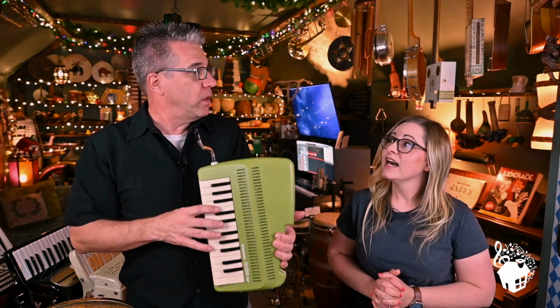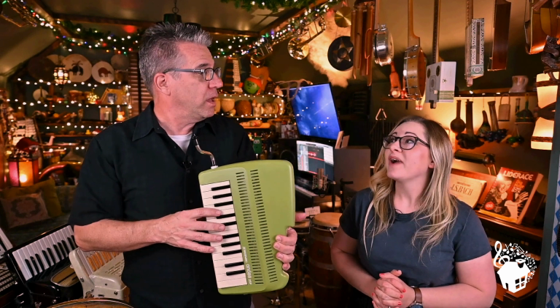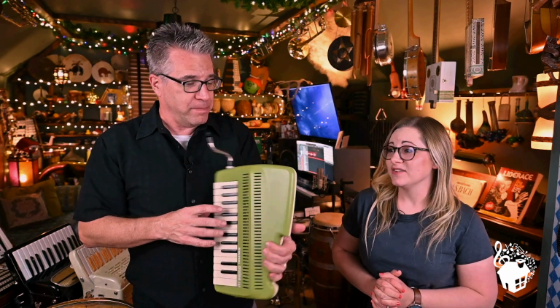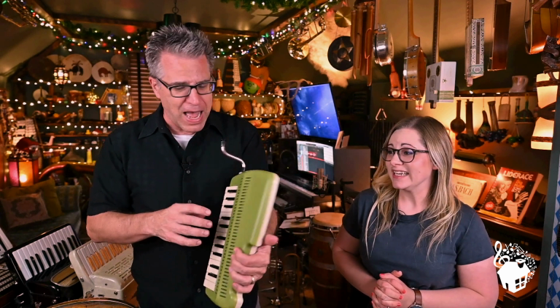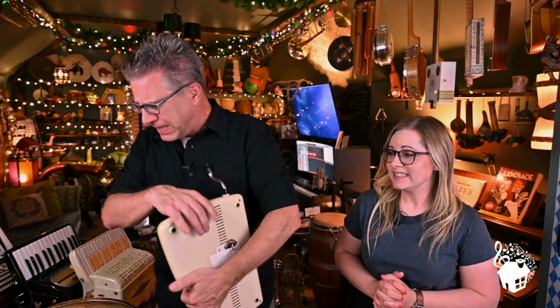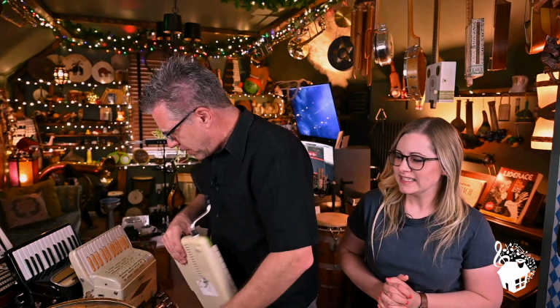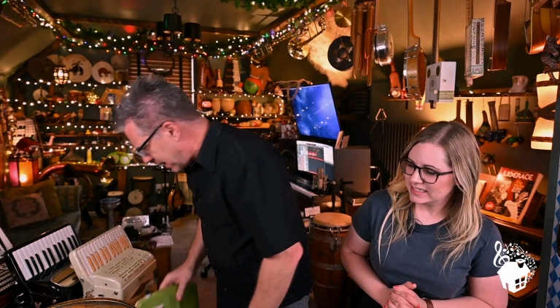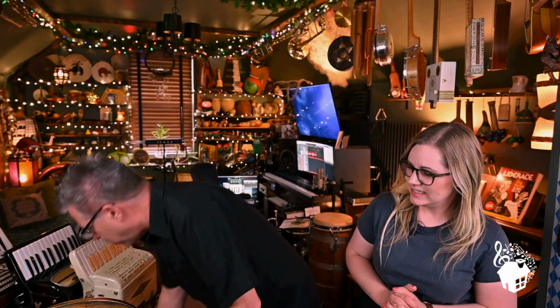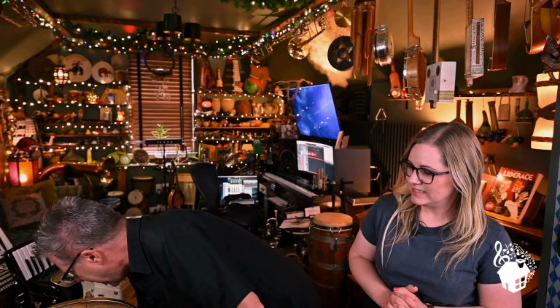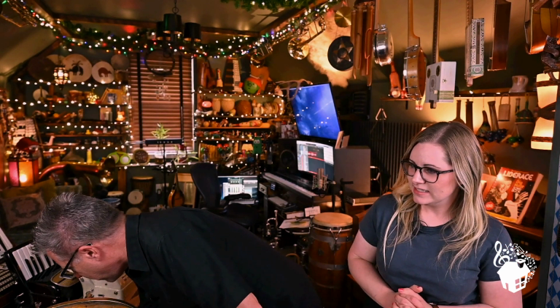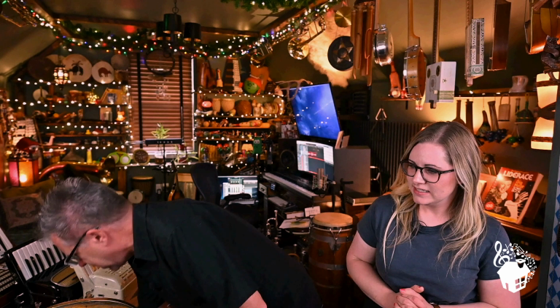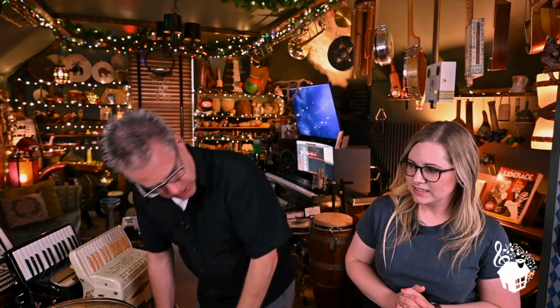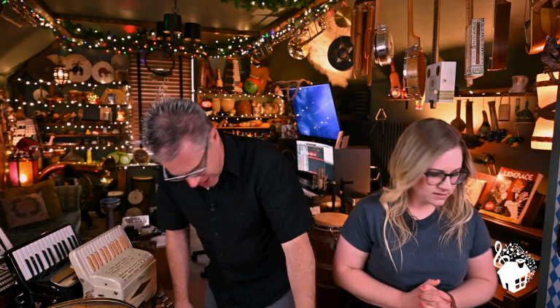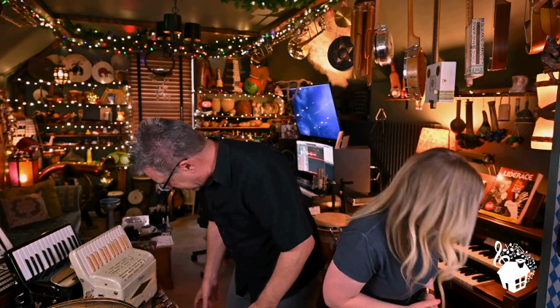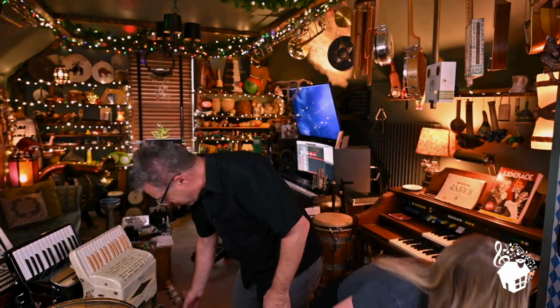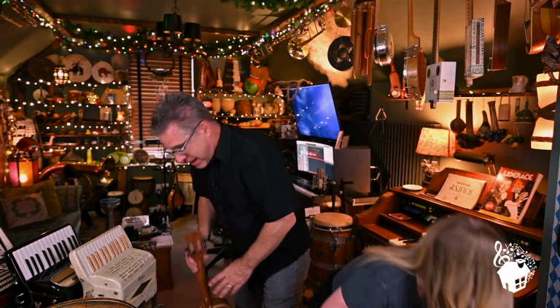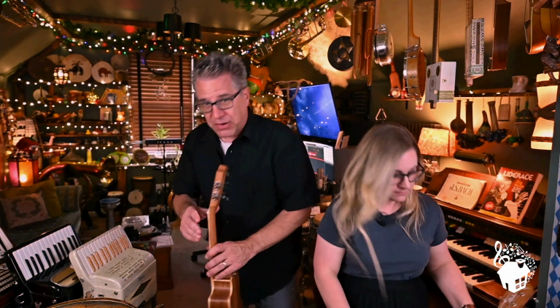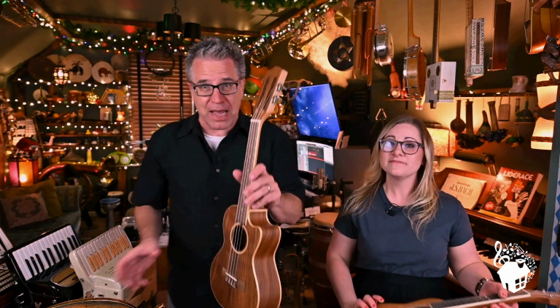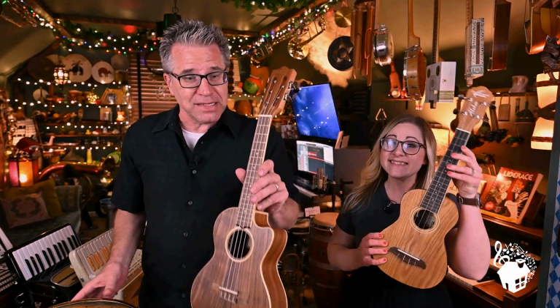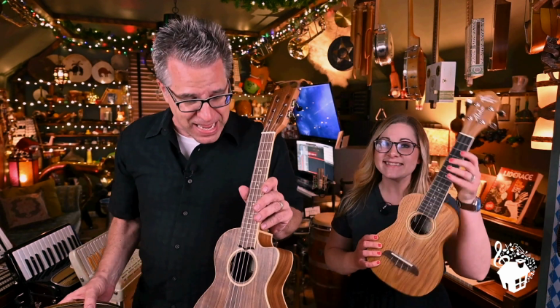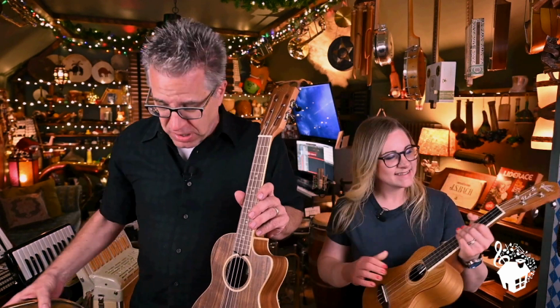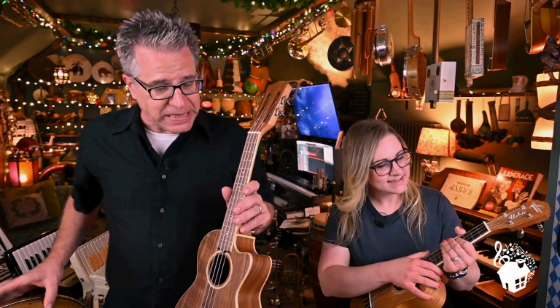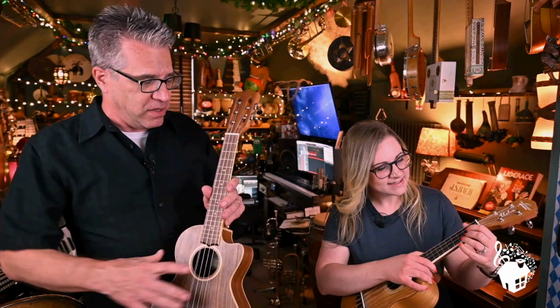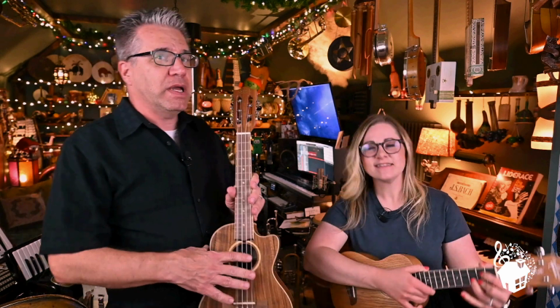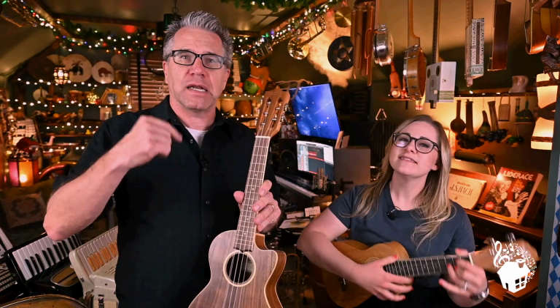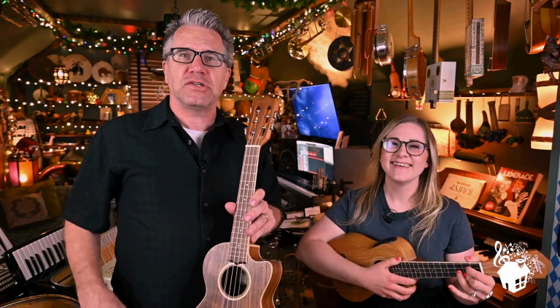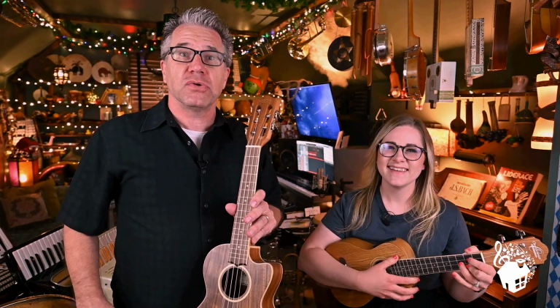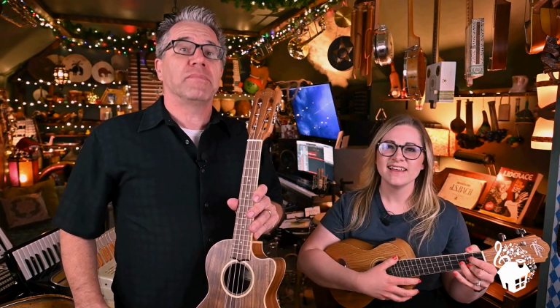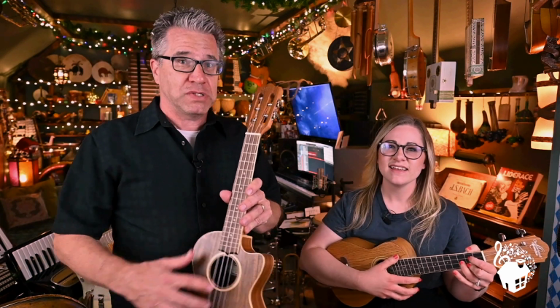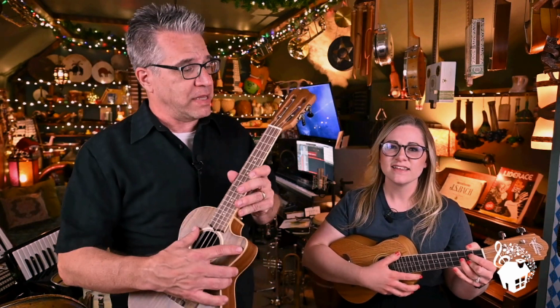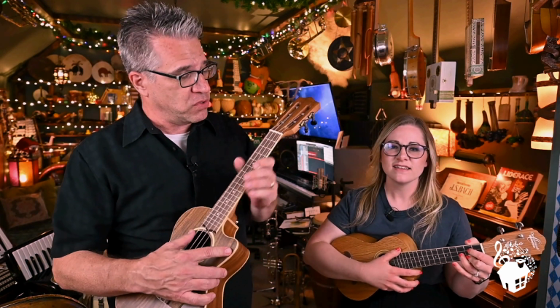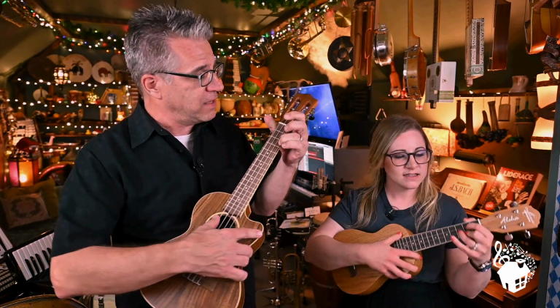A bit wacky, don't you think? But they like wacky. Oh, I know wacky. Here, grab that over there. I'm gonna grab mine. This is a ukulele.